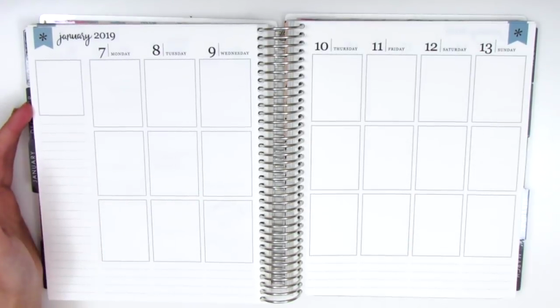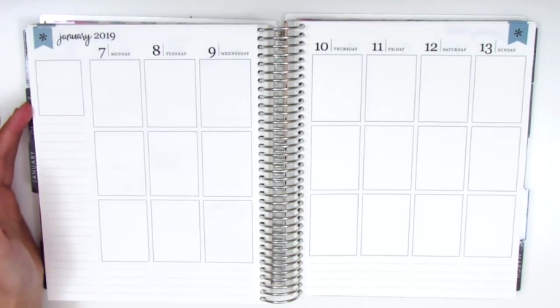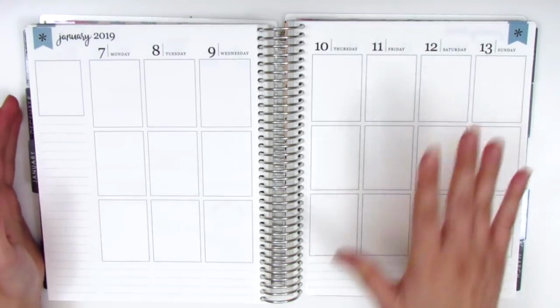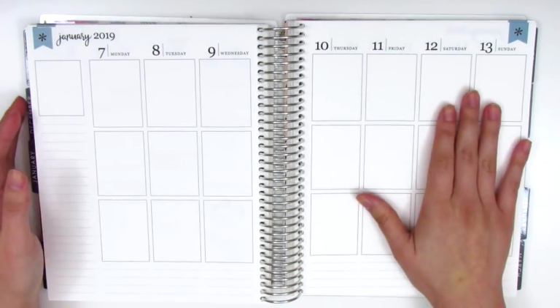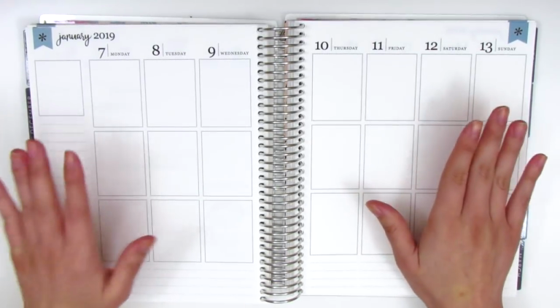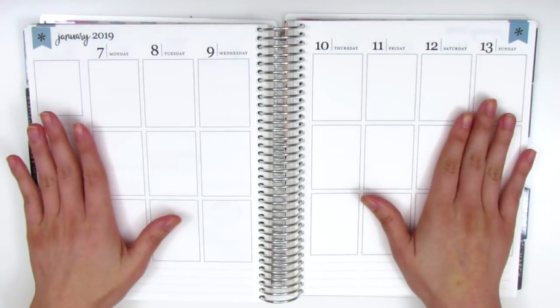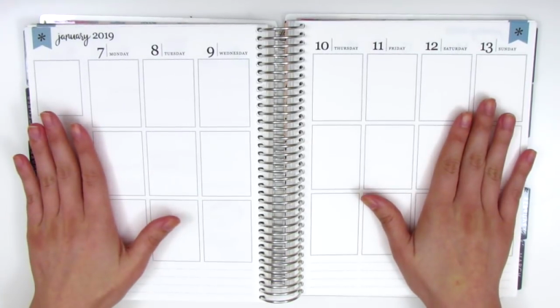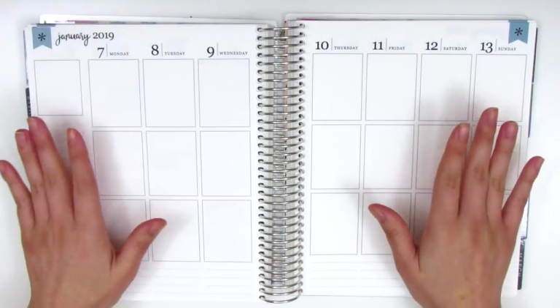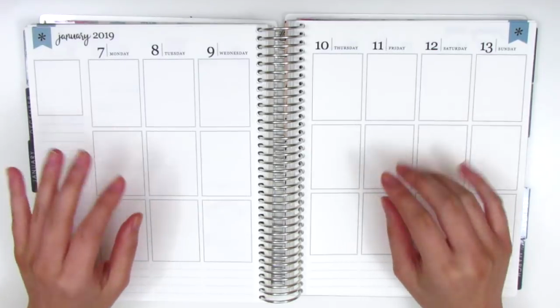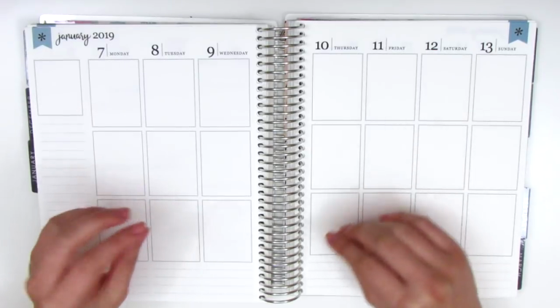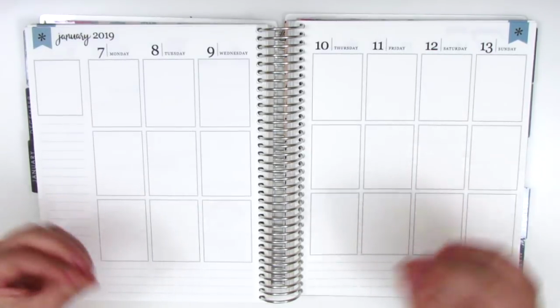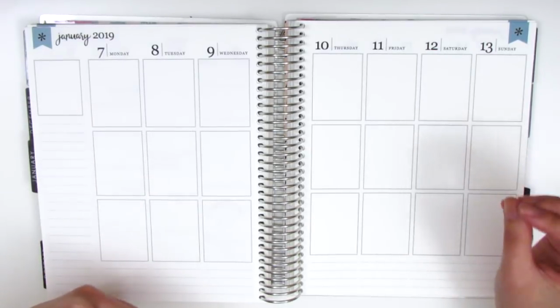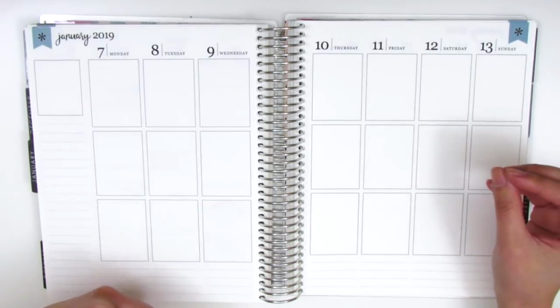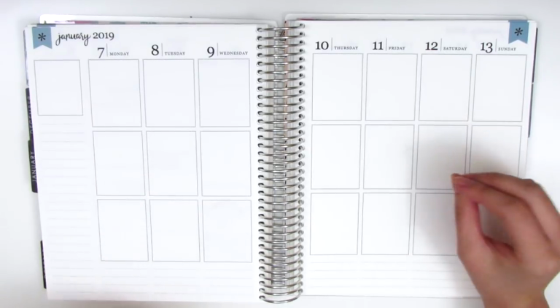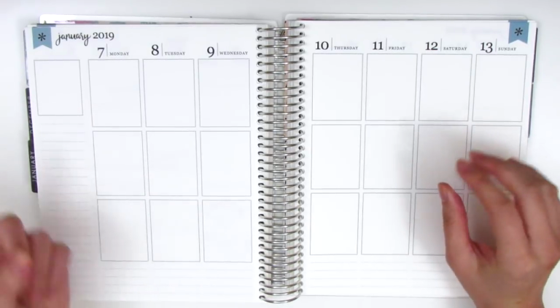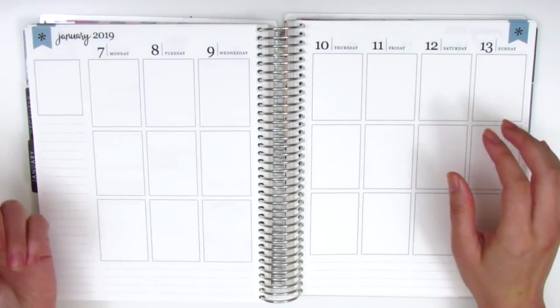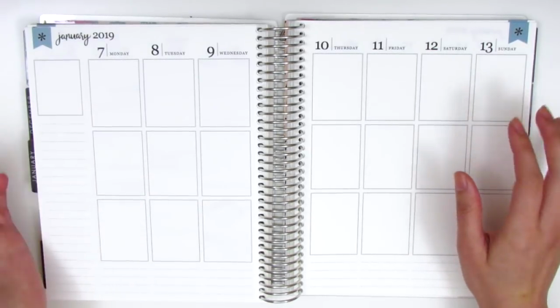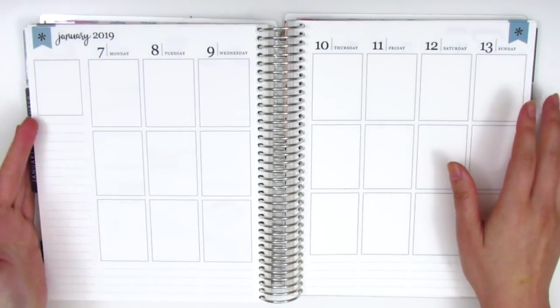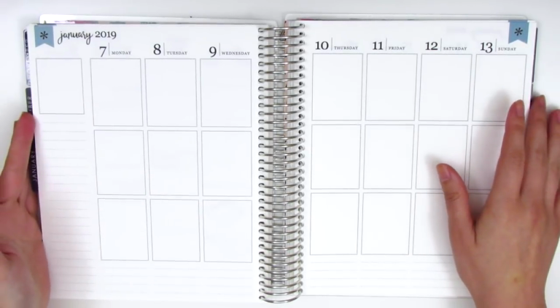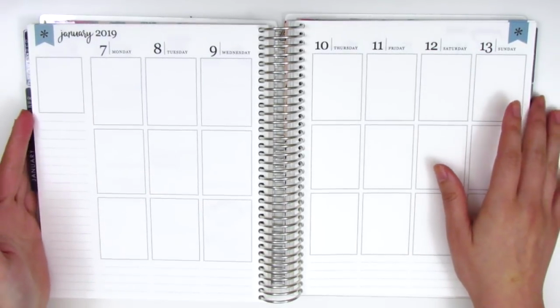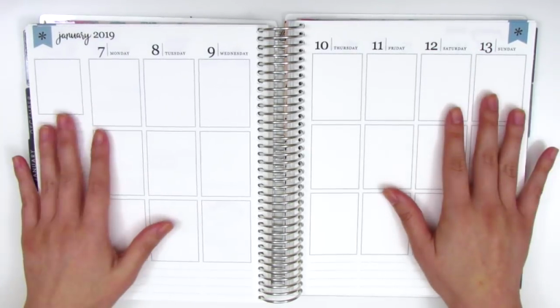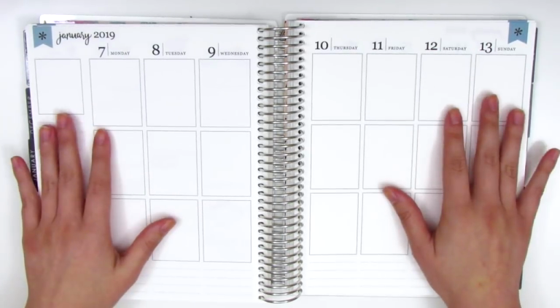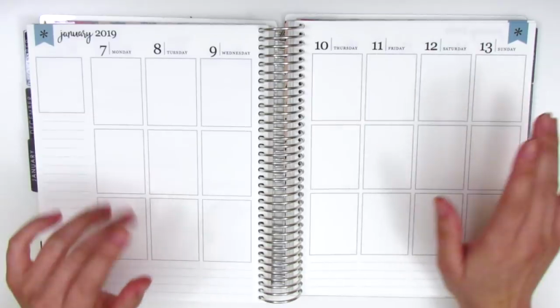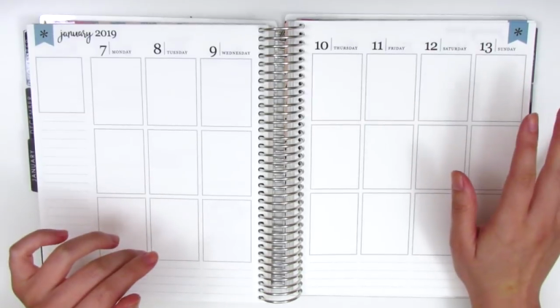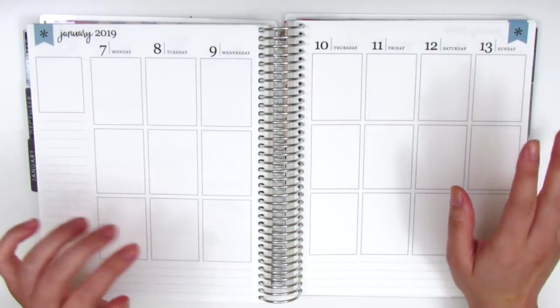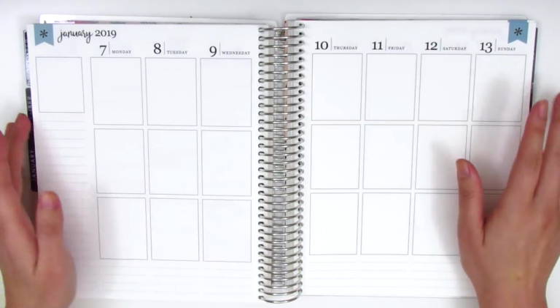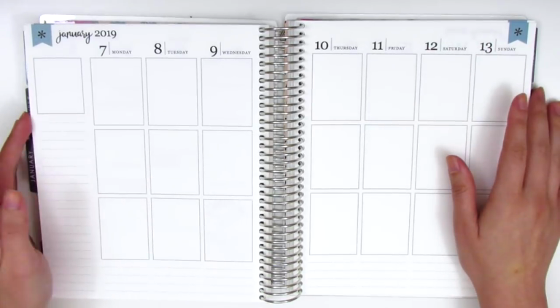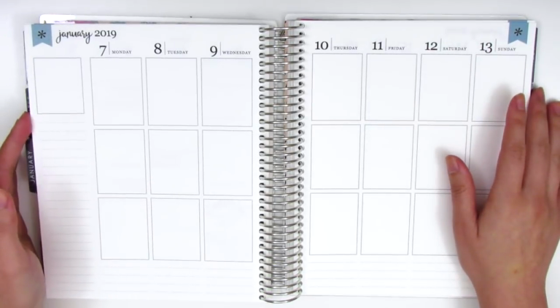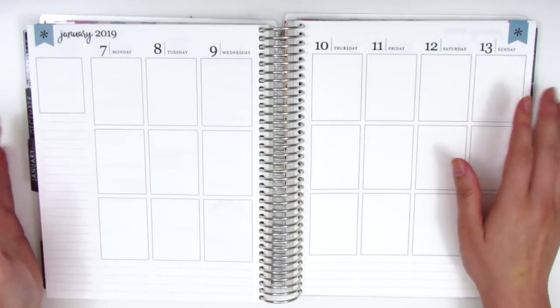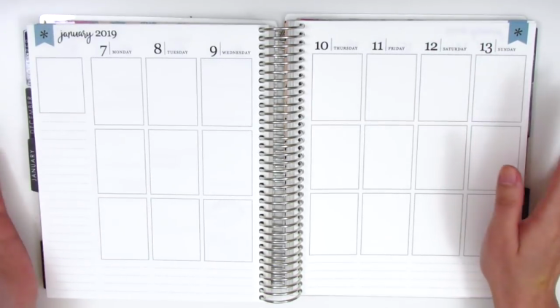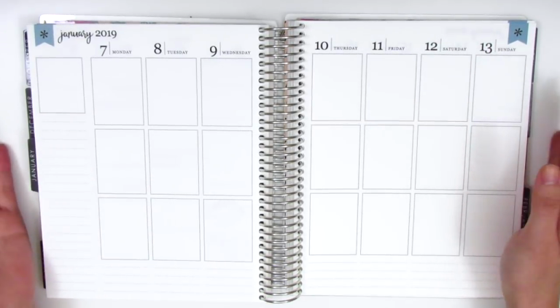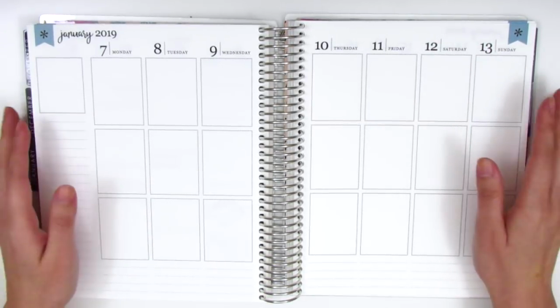I'm not currently using this planner functionally — I'm not actually planning ahead in it. I have a separate planner that I use for that, and this is just kind of my fun planner where I get to journal all the things that I did.